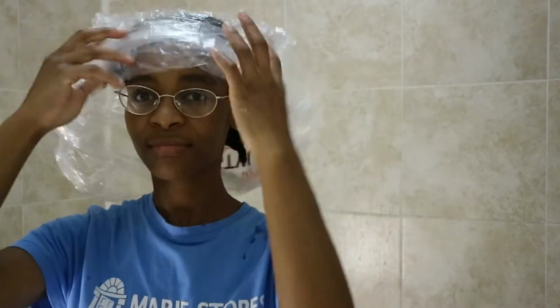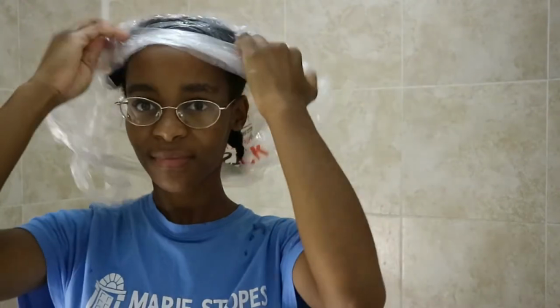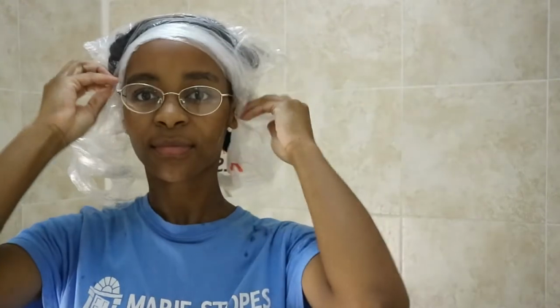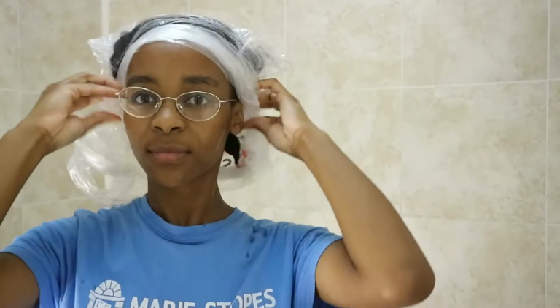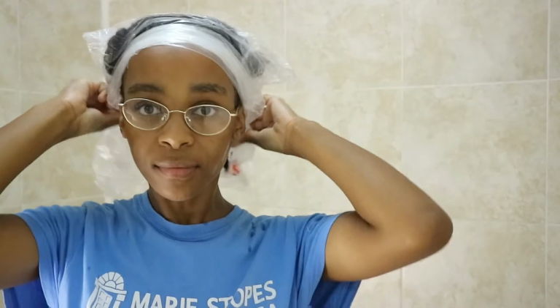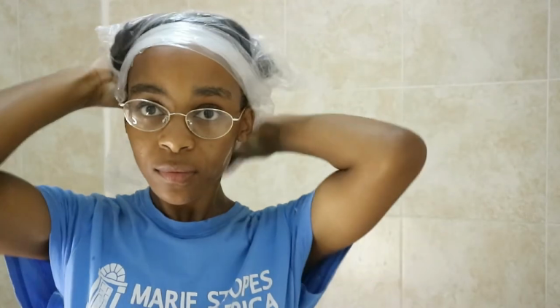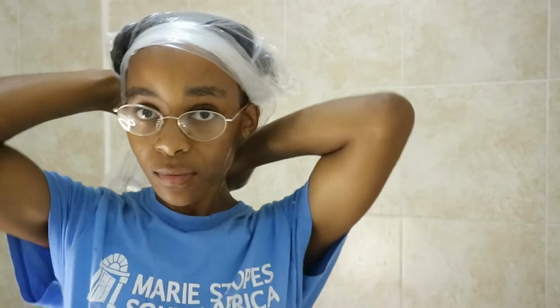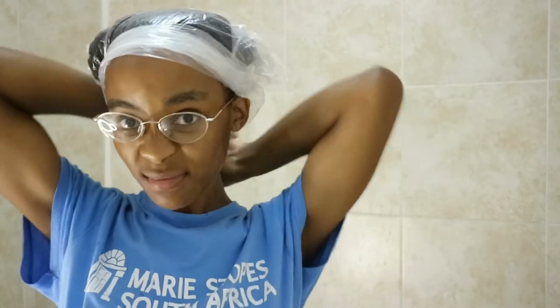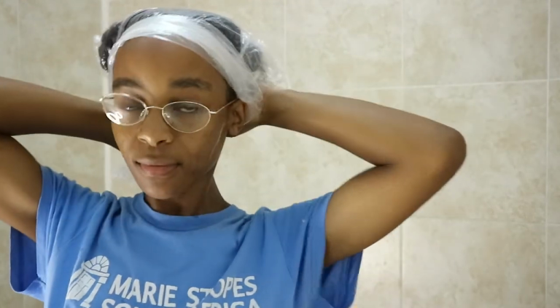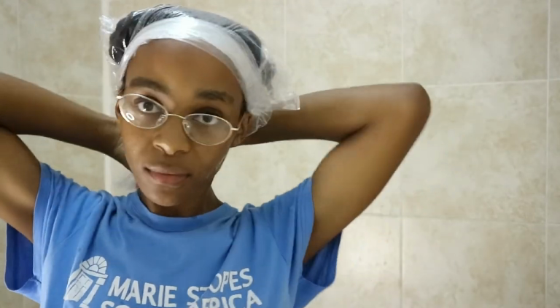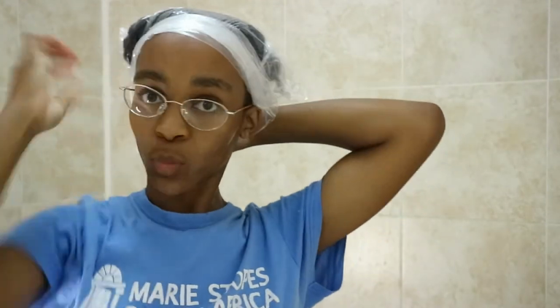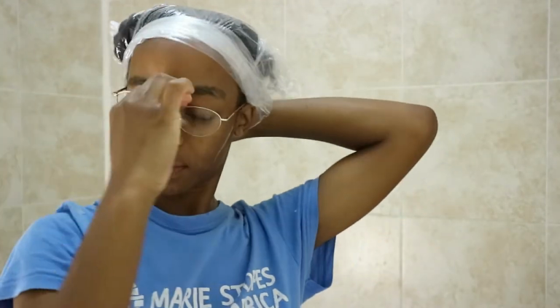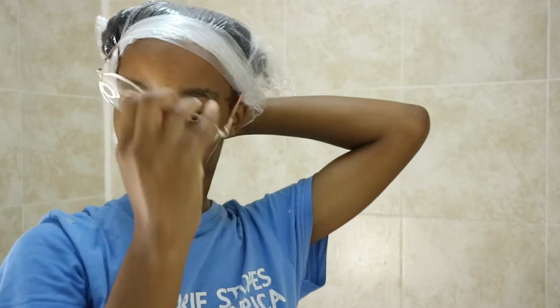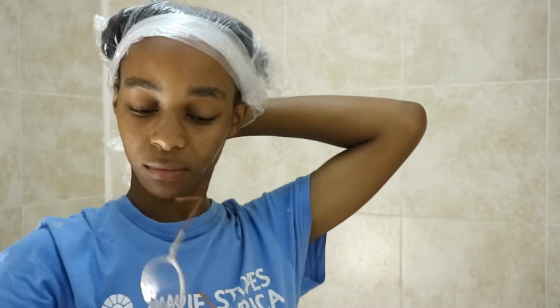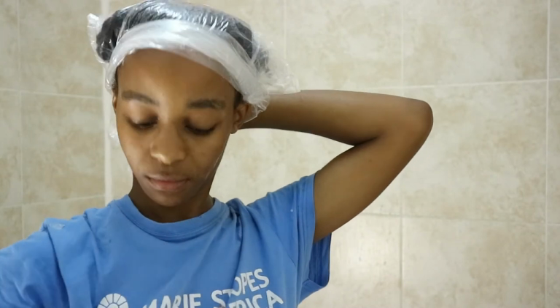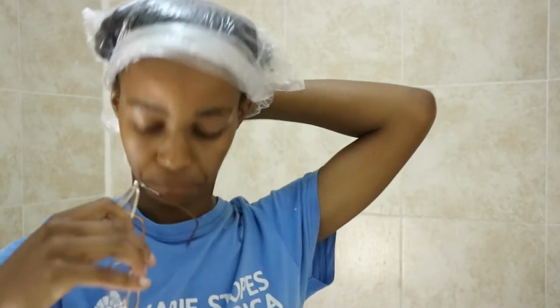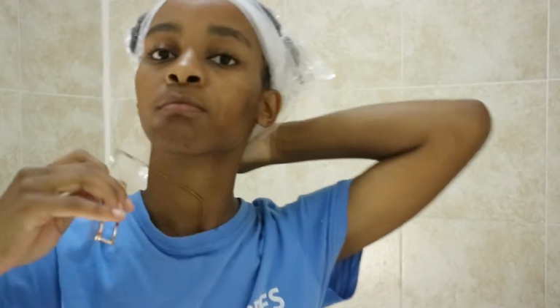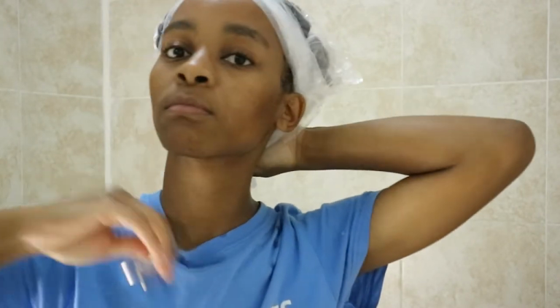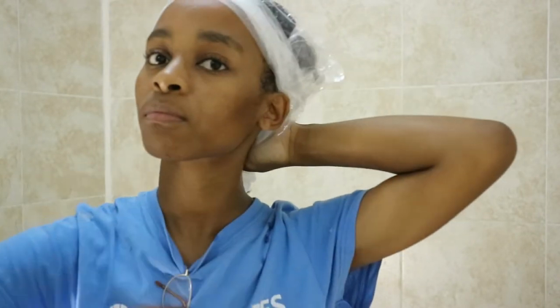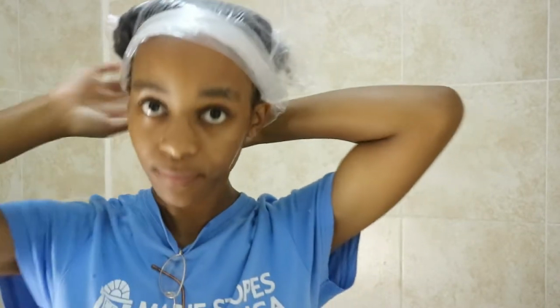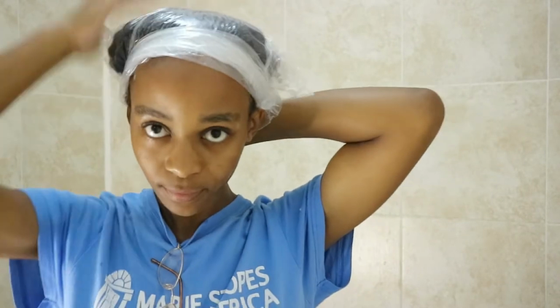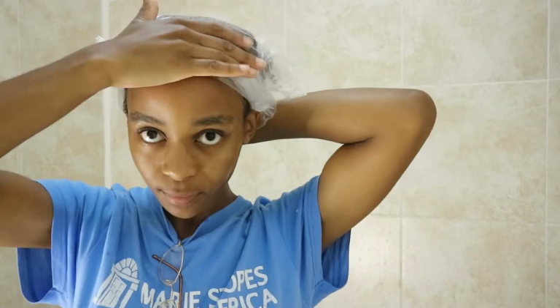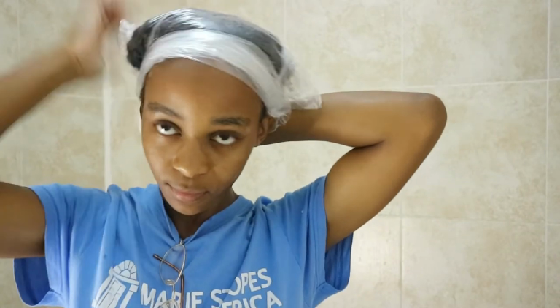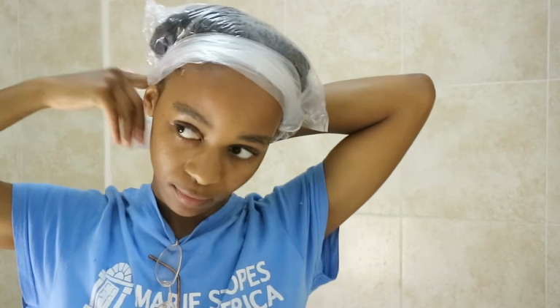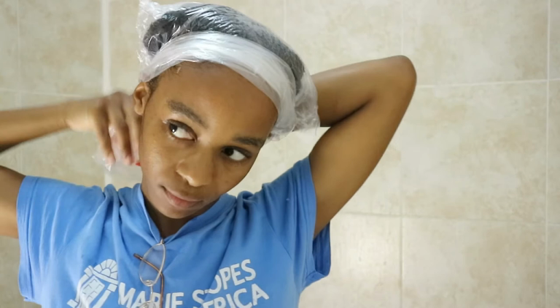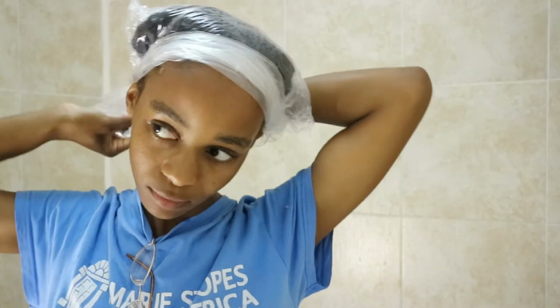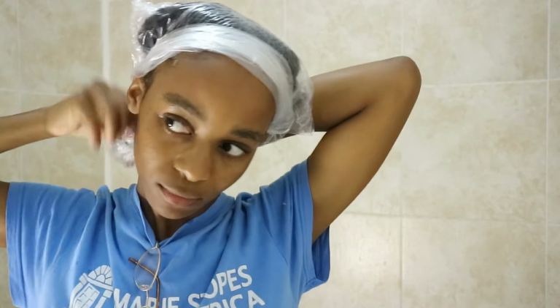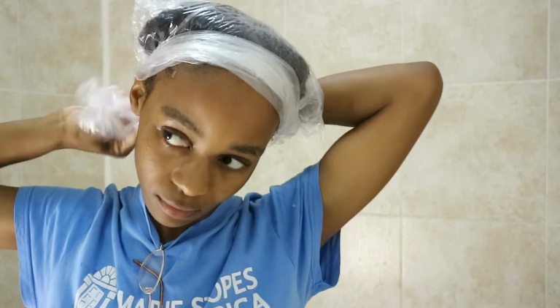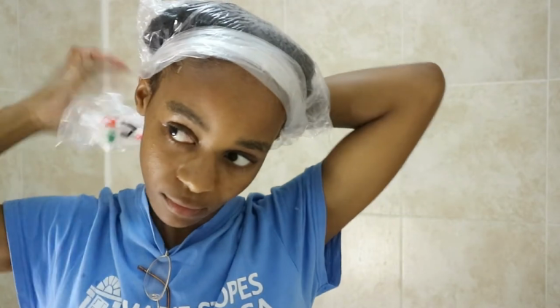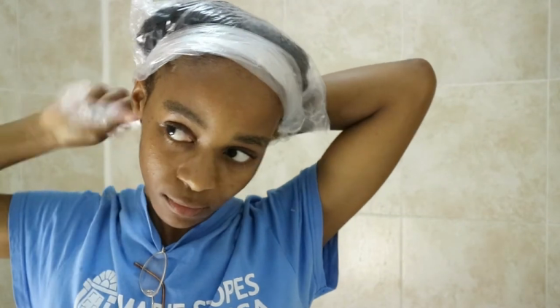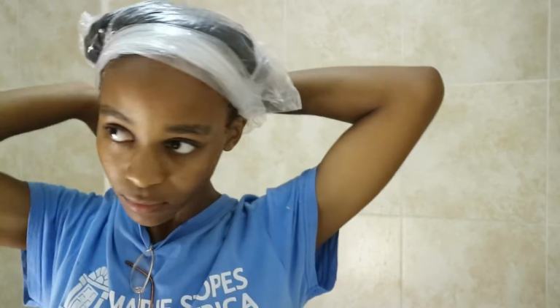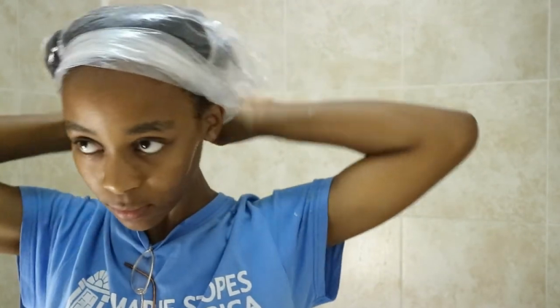Since I don't have a bonnet, I'm going to use a plastic bag to wrap around my hair to trap the moisture and heat, keep my hair moisturized and healthy, and so the aloe can work overnight.